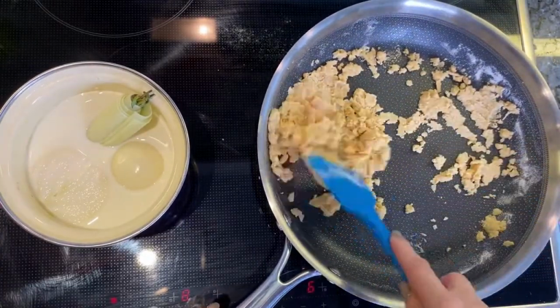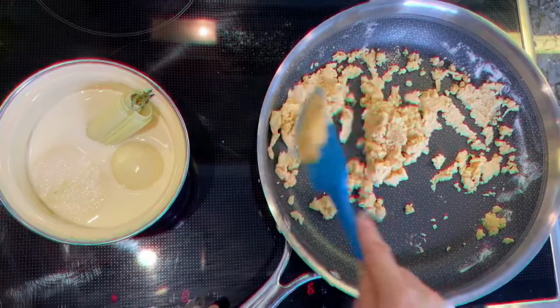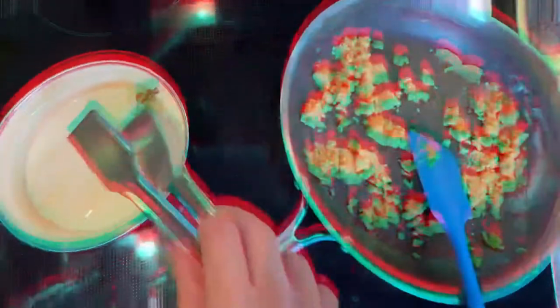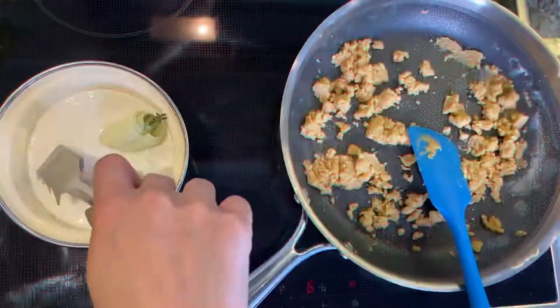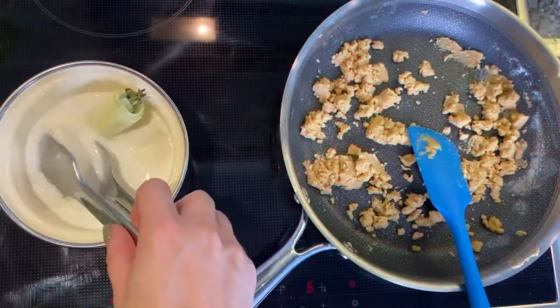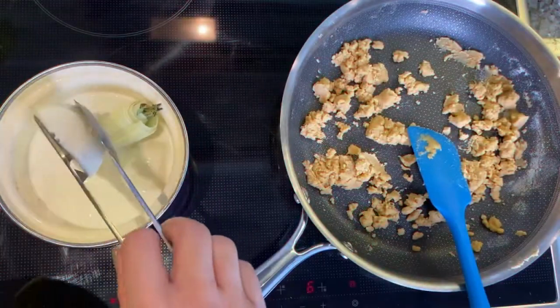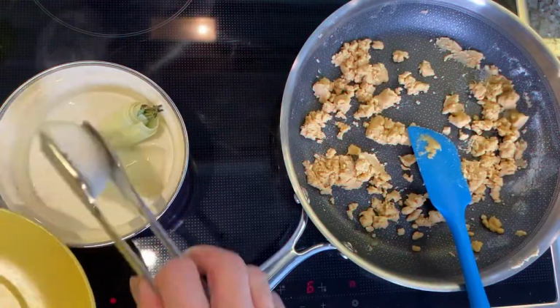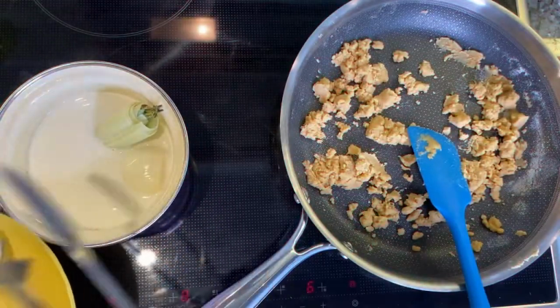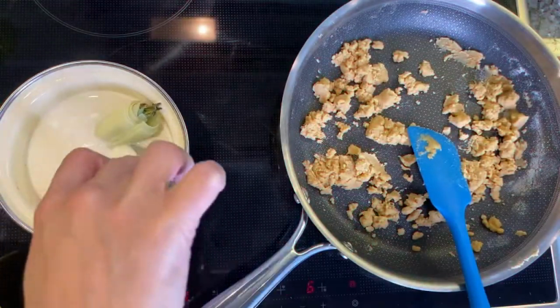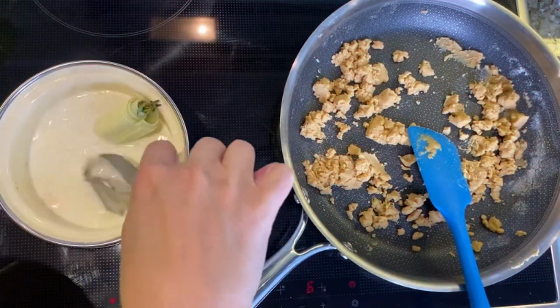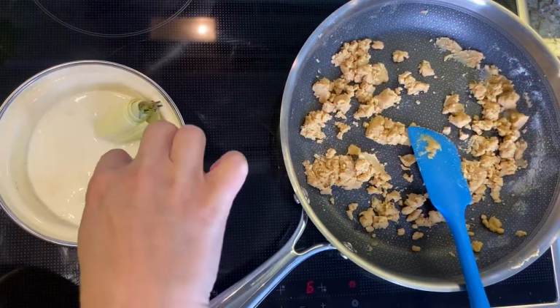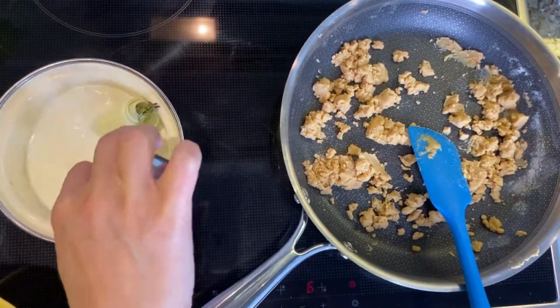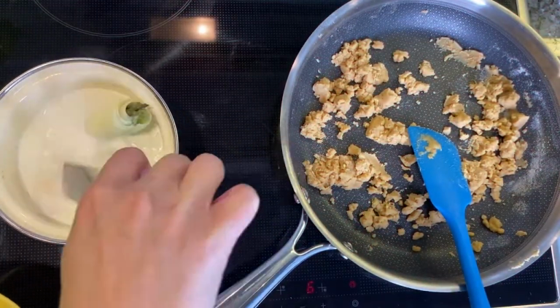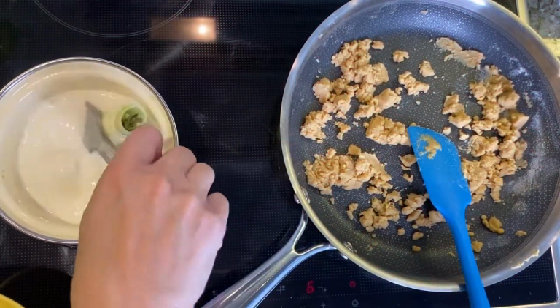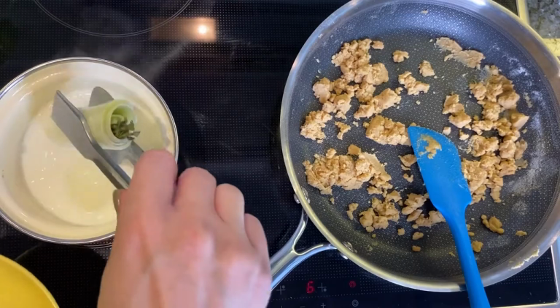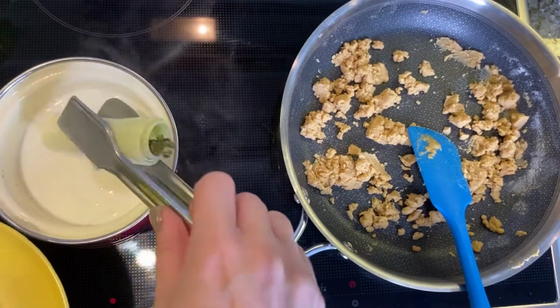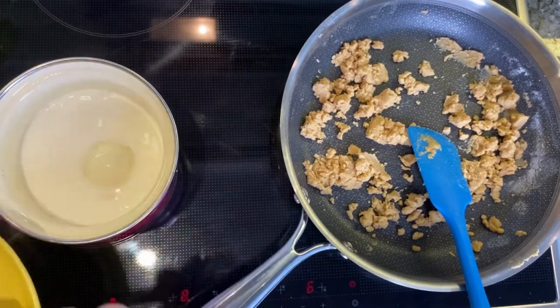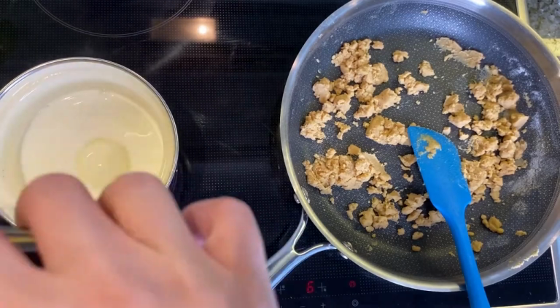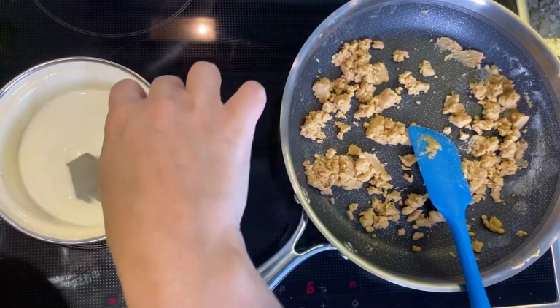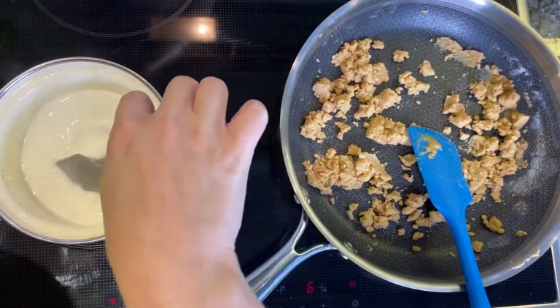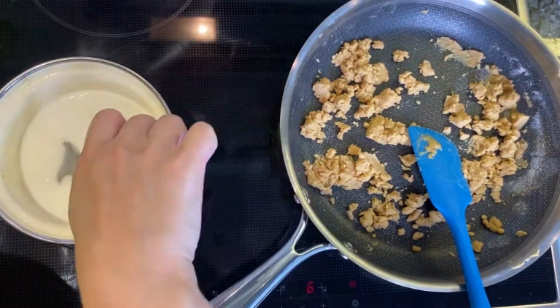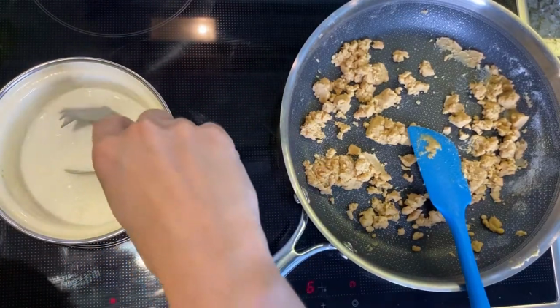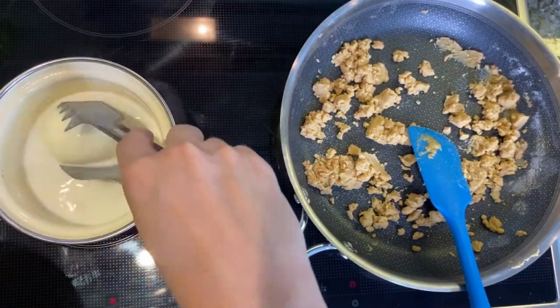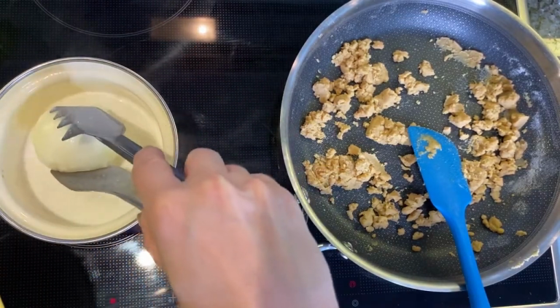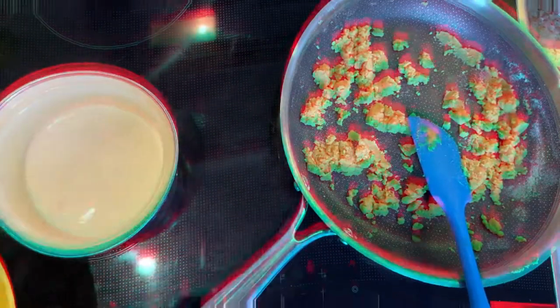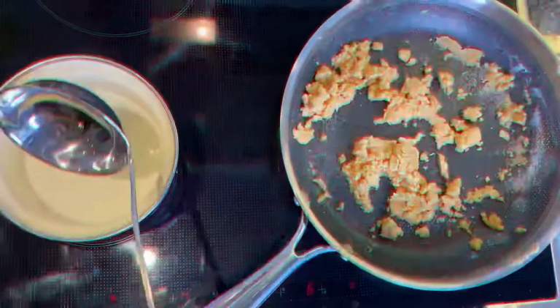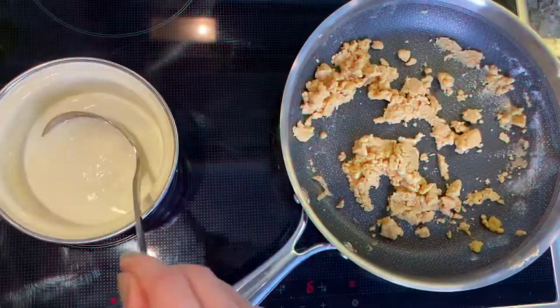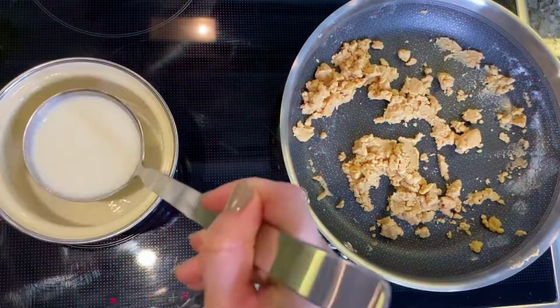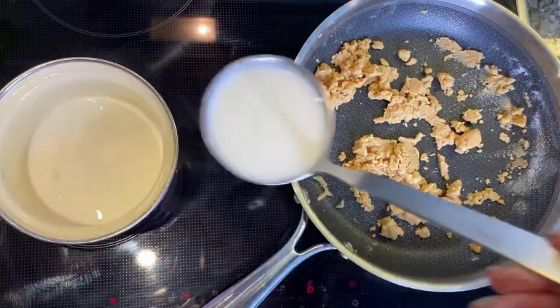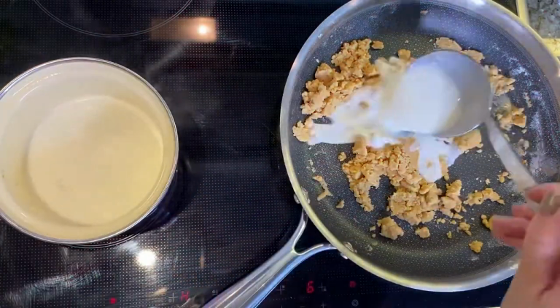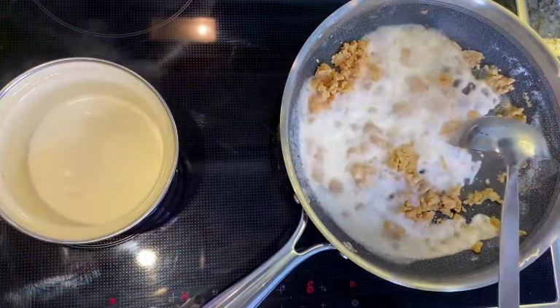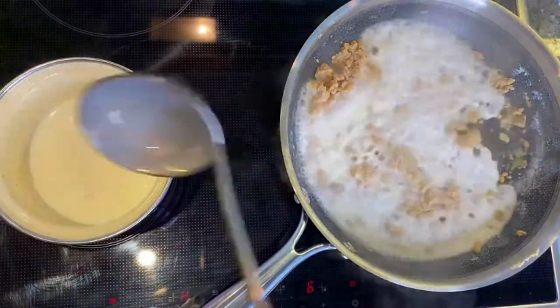Without bringing the milk to a boil, remove the herbs and onion and gradually pour the milk into the pan, stirring thoroughly with flour and butter until you reach a homogeneous consistency.